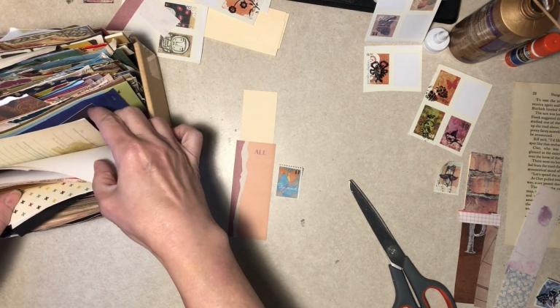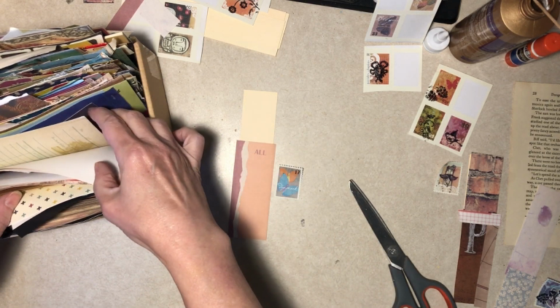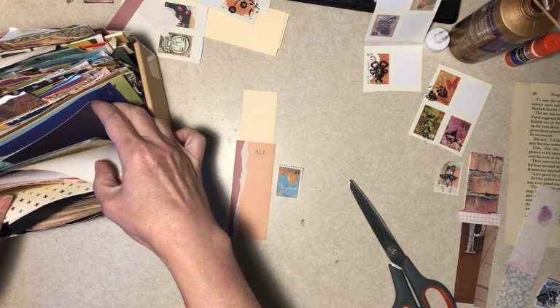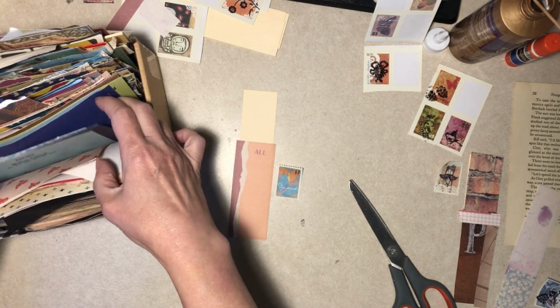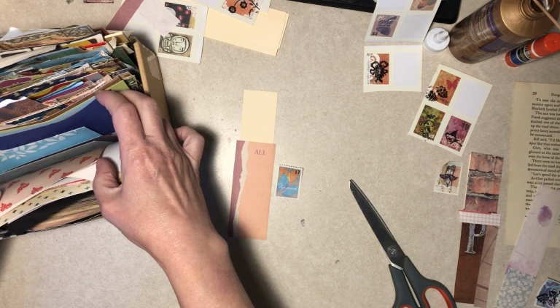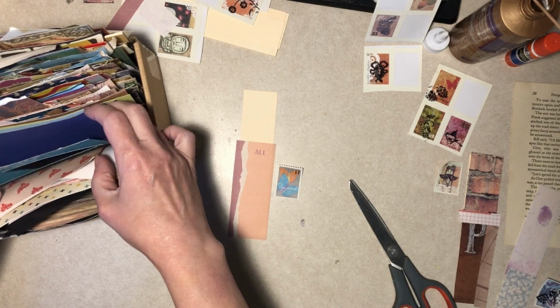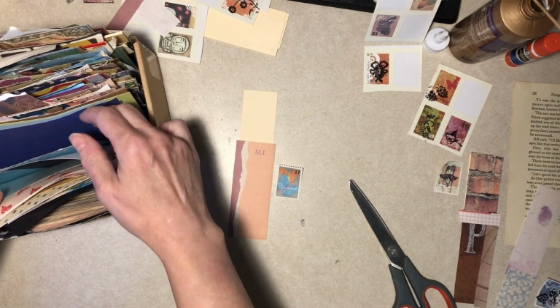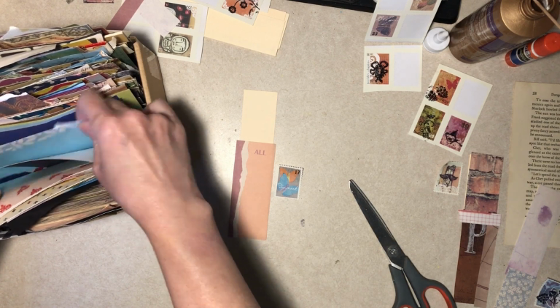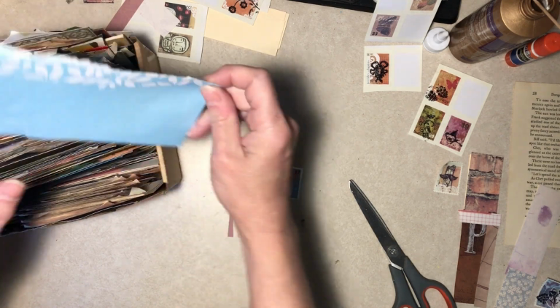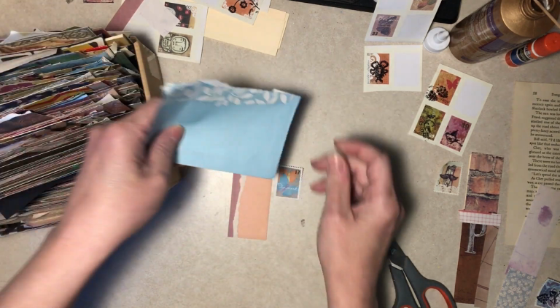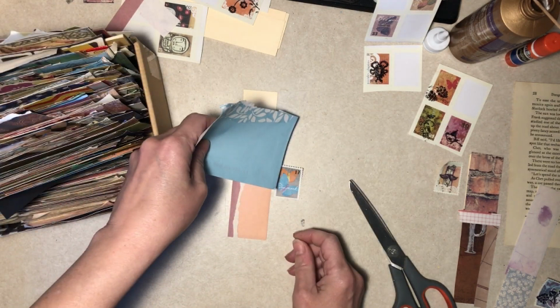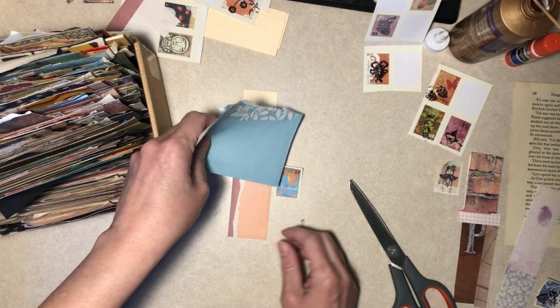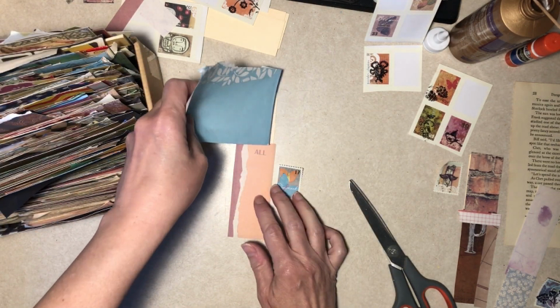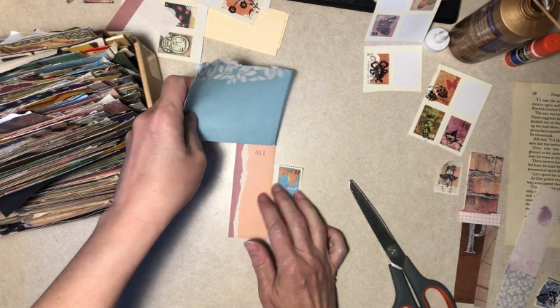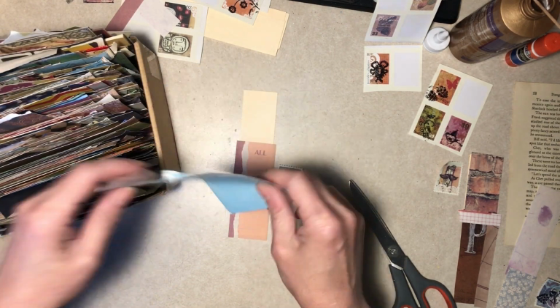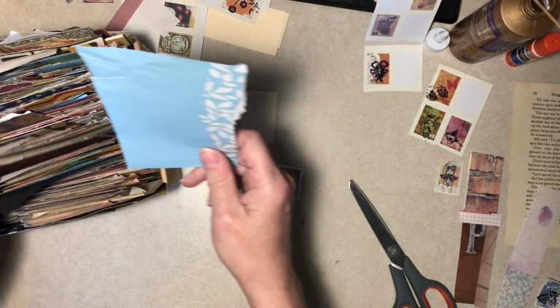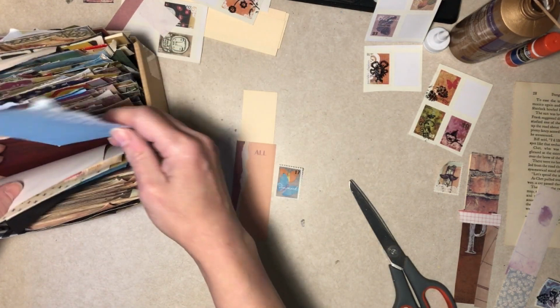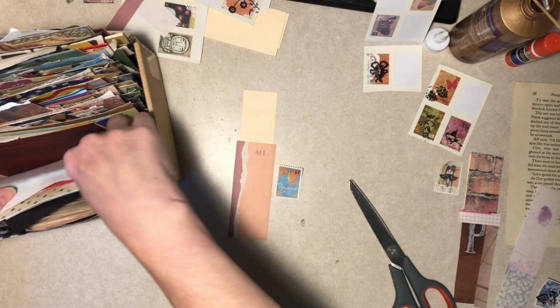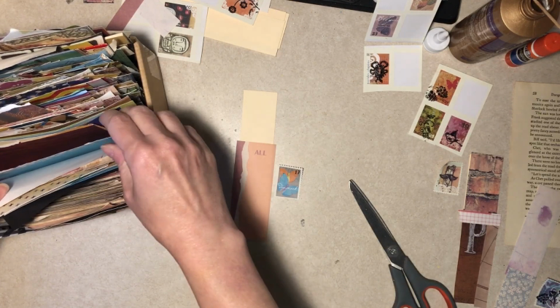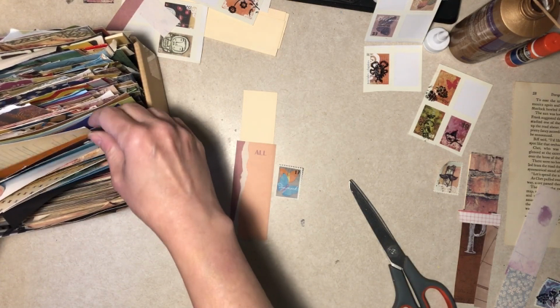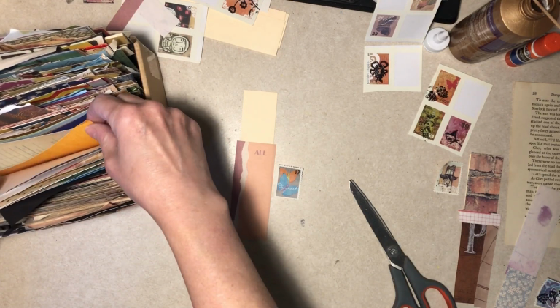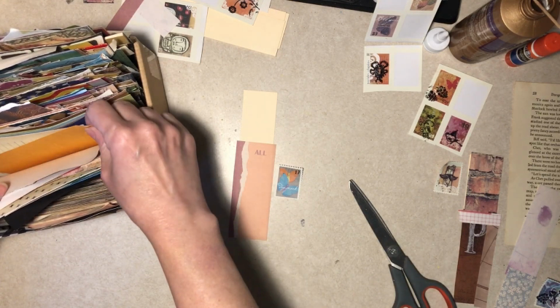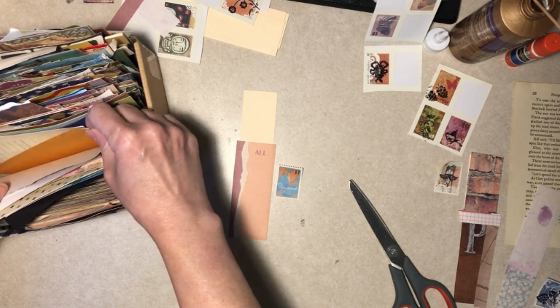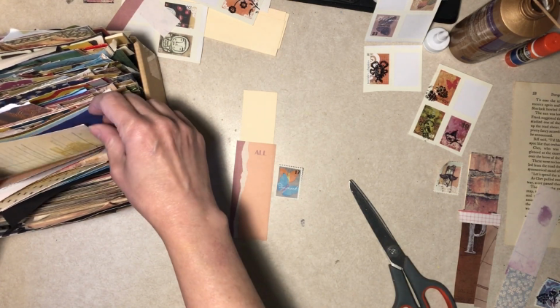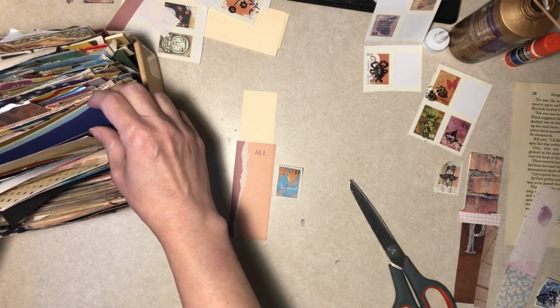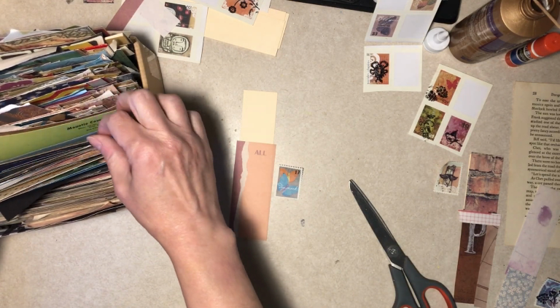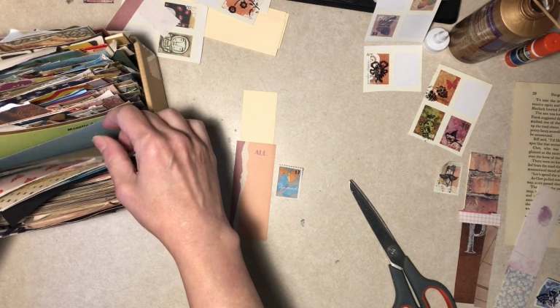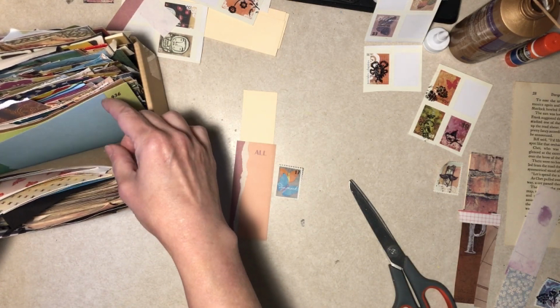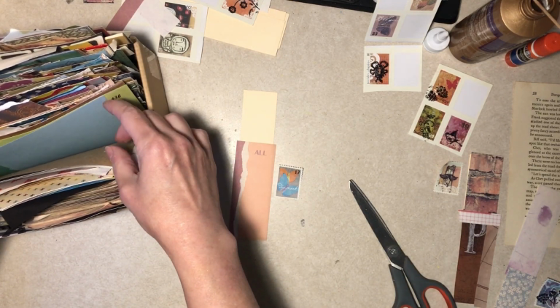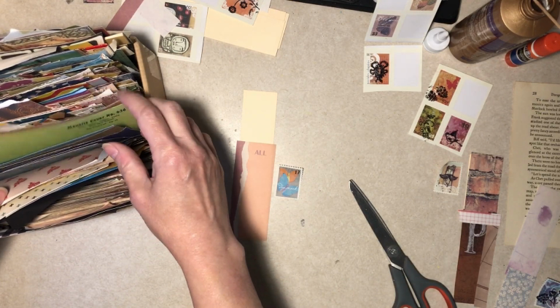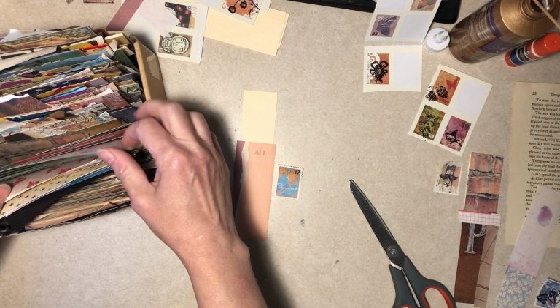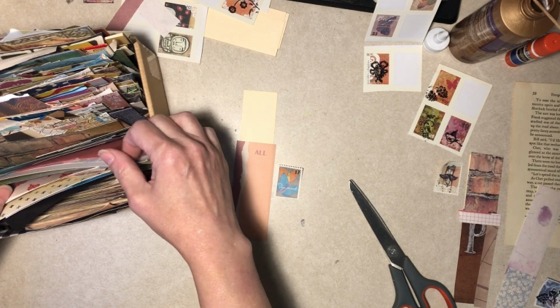Well, this isn't real exciting, is it? How about I'll do this one and then I'll do backgrounds by myself and then we'll come back and do the decorating stuff — that's more fun.